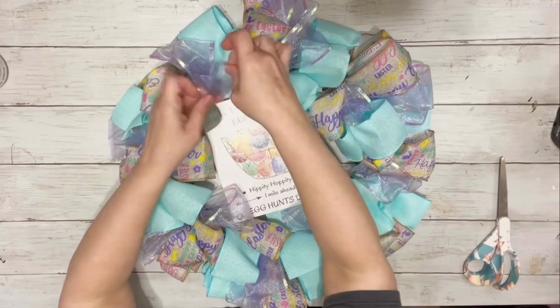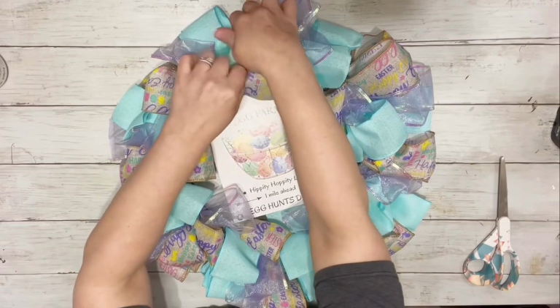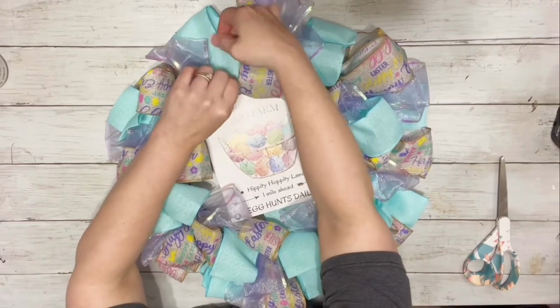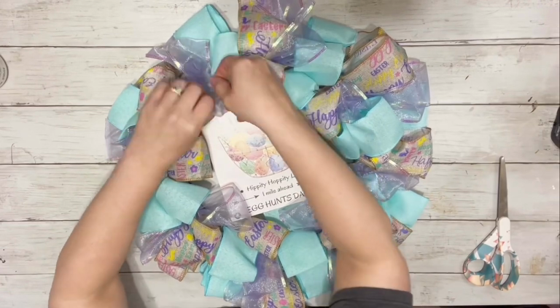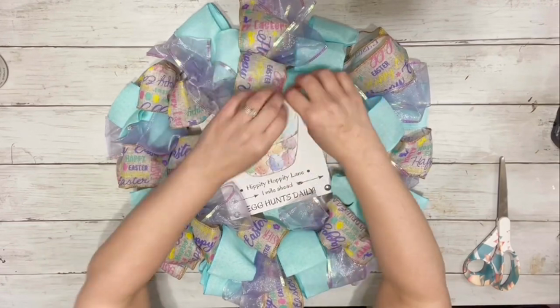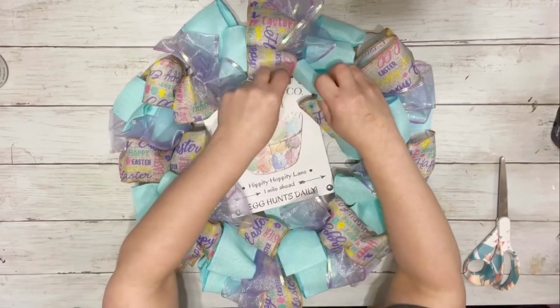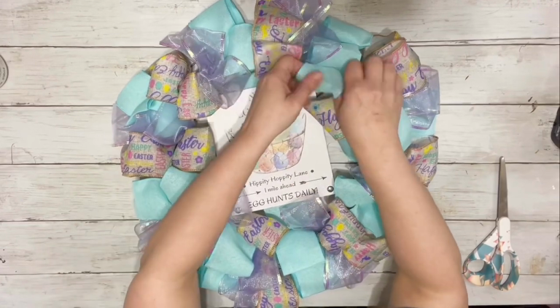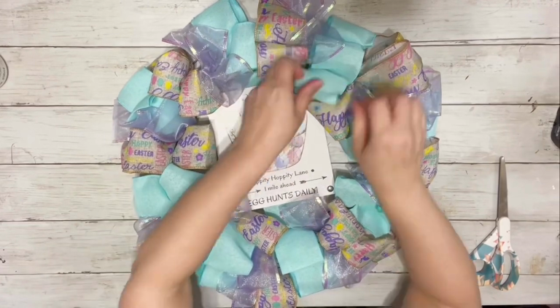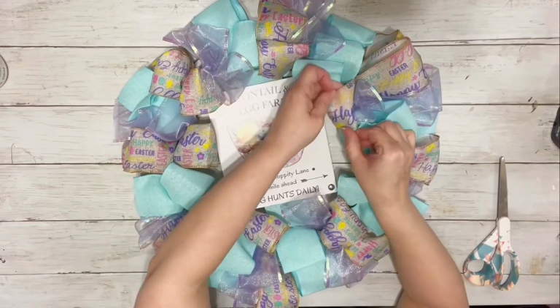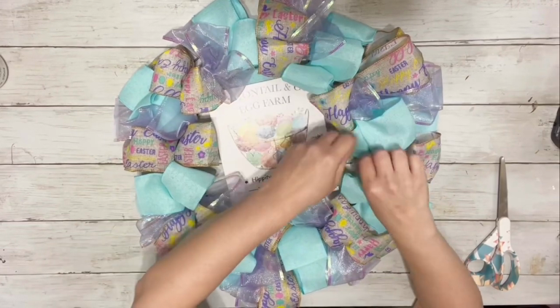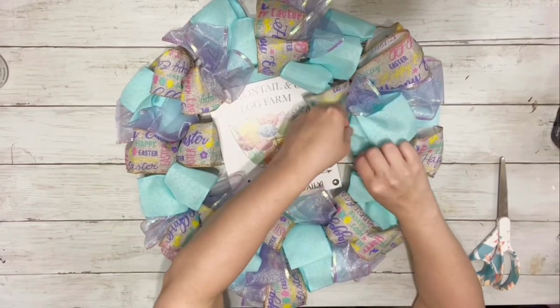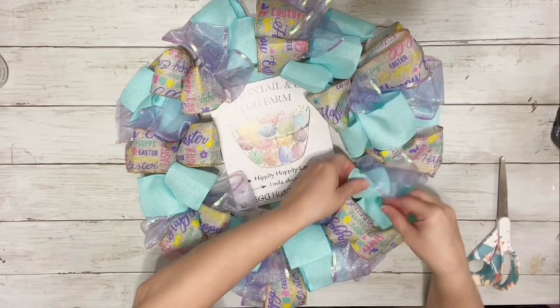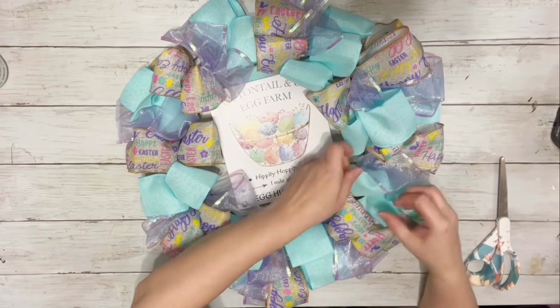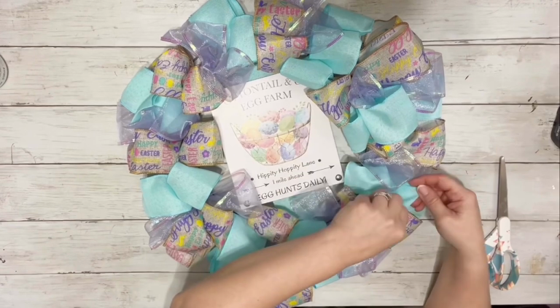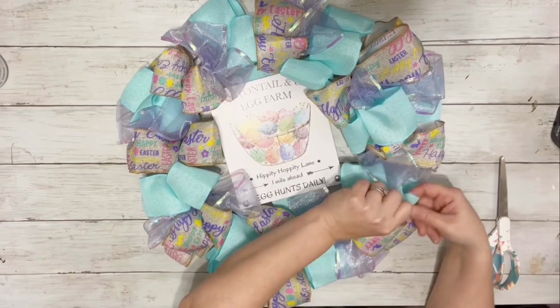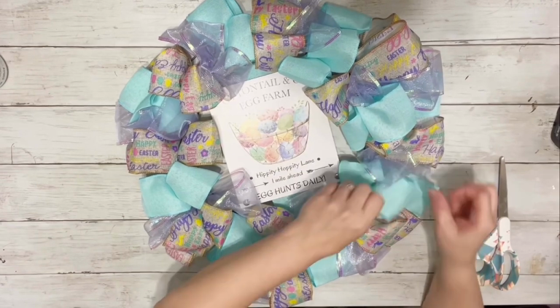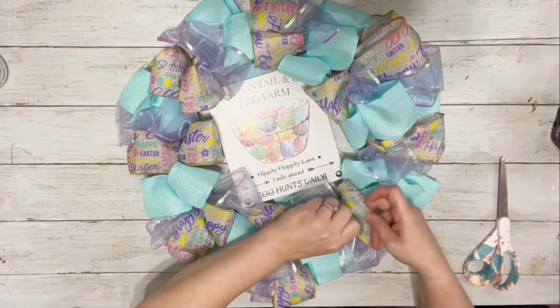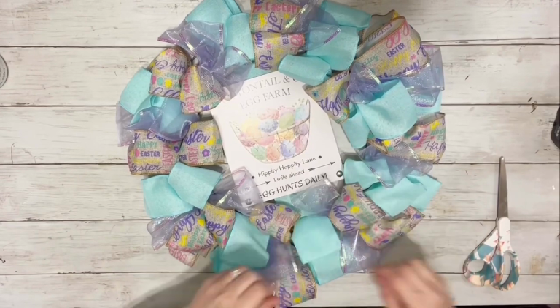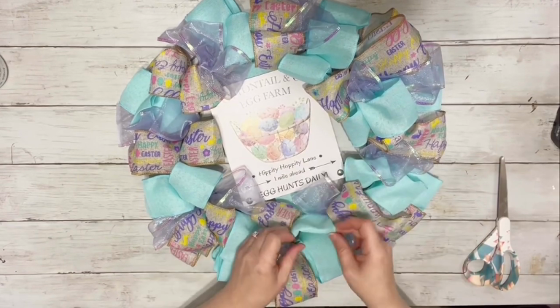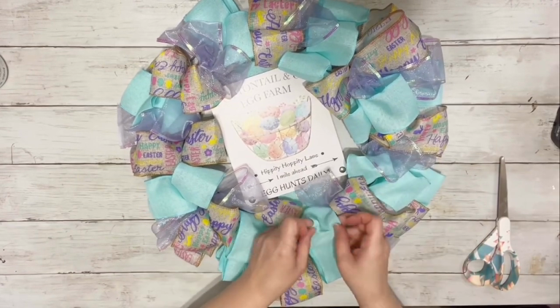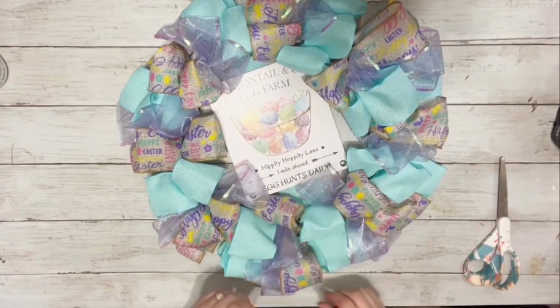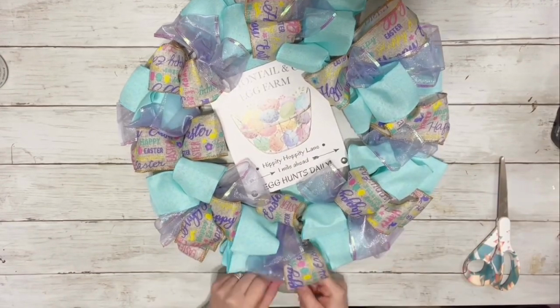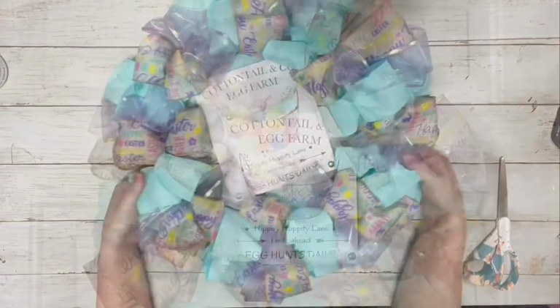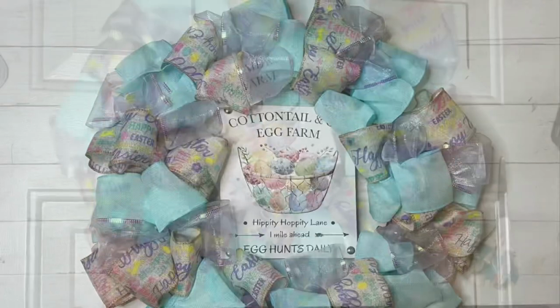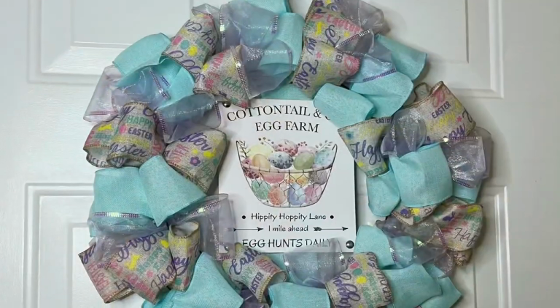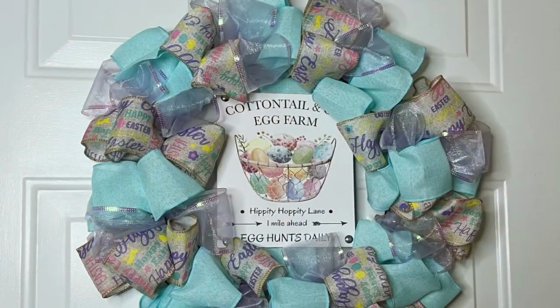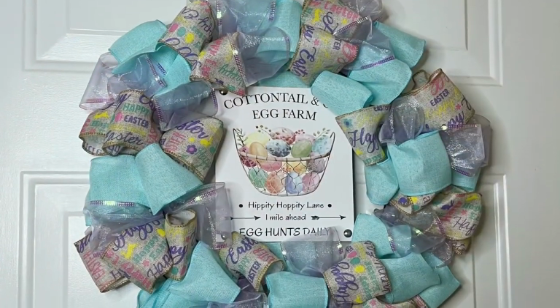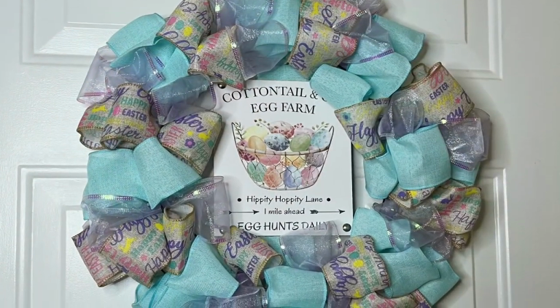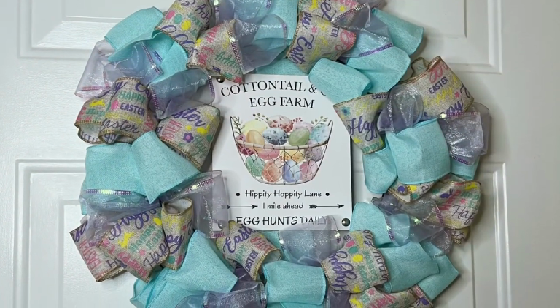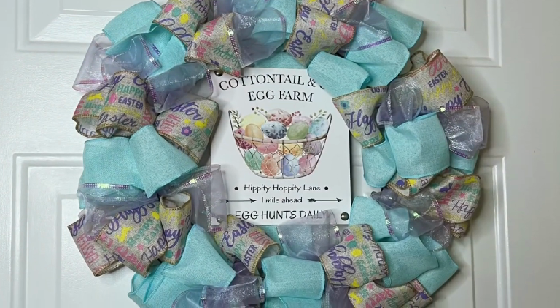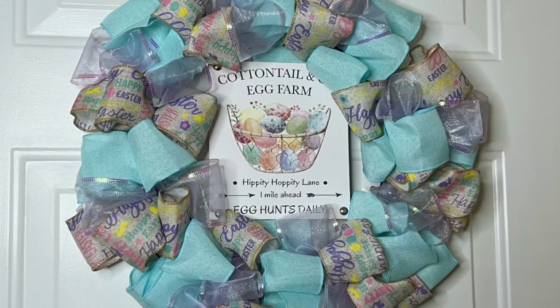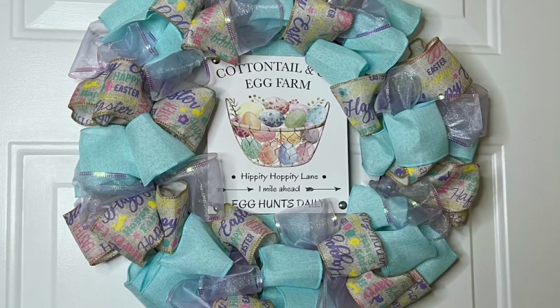I just went through and opened the rest of the ribbons so it was nice and full, and that is it. Super easy and inexpensive, but looks really cute. Thank you guys so much for watching, and I hope you enjoyed the video.